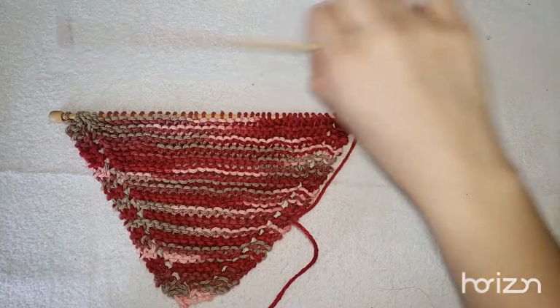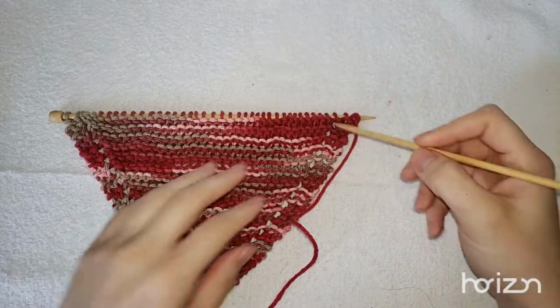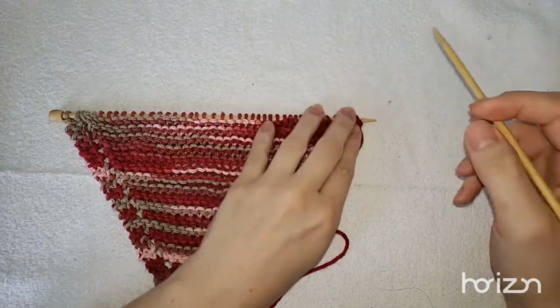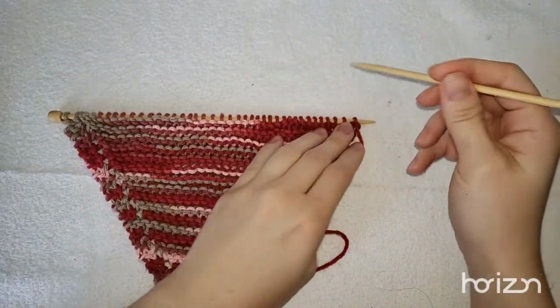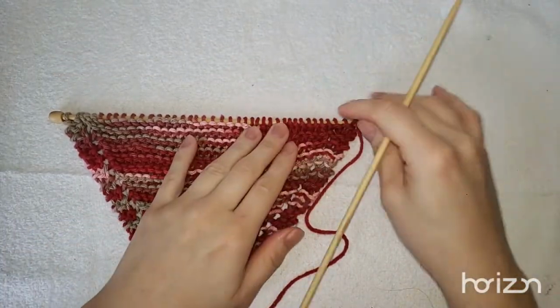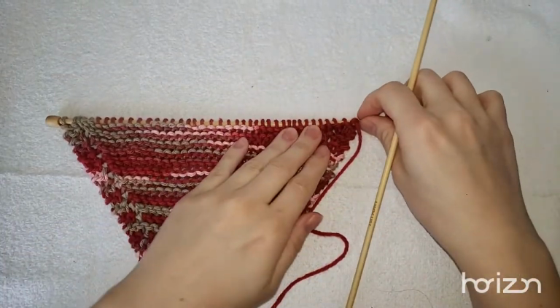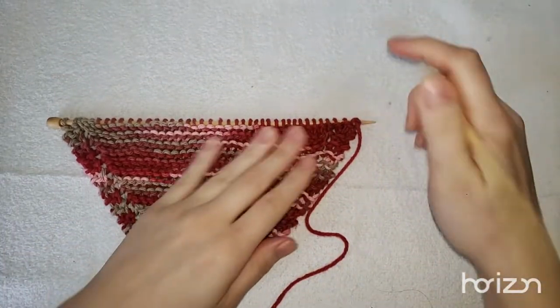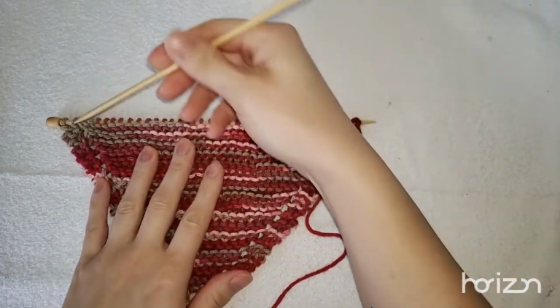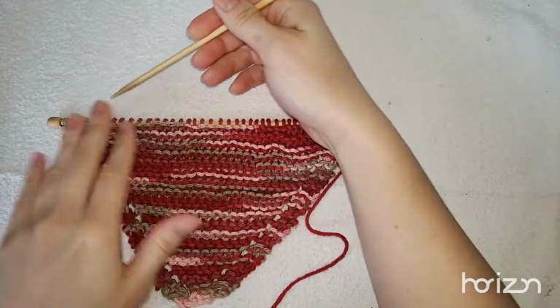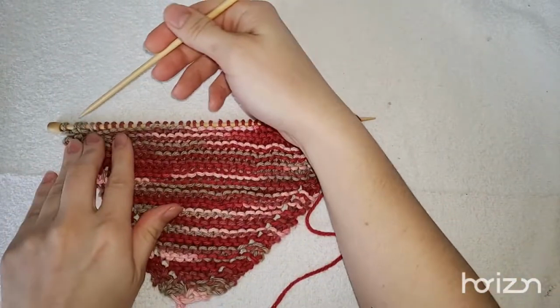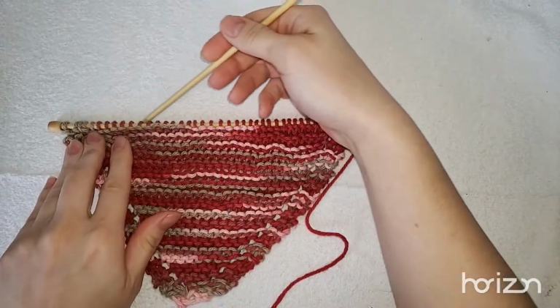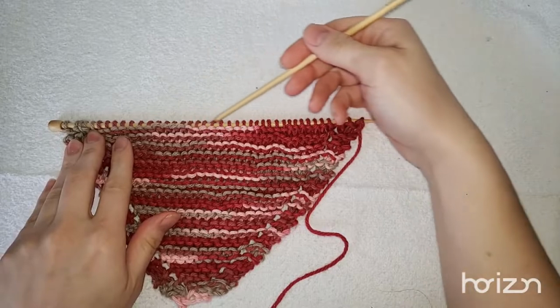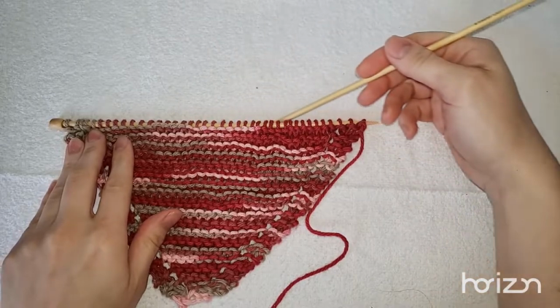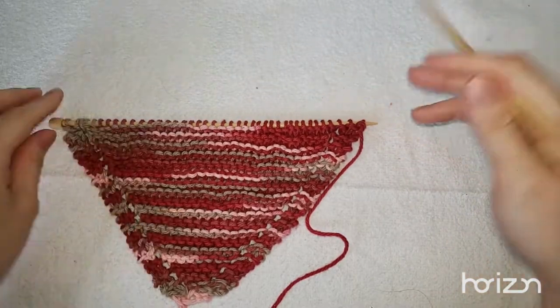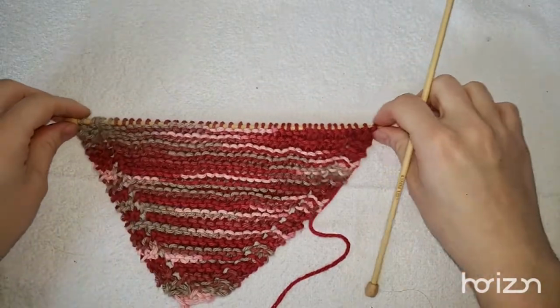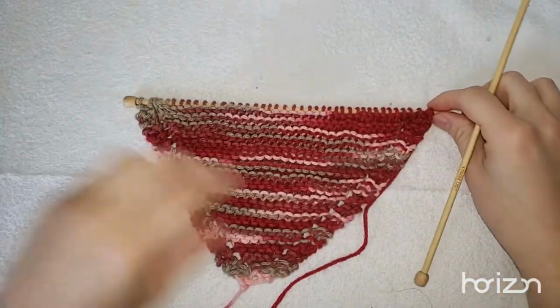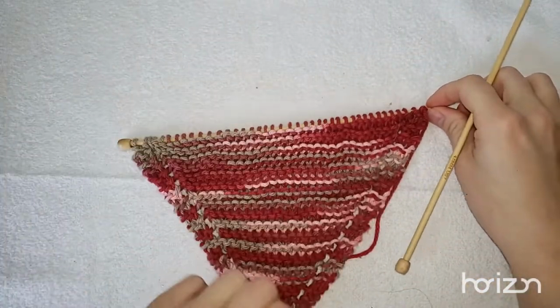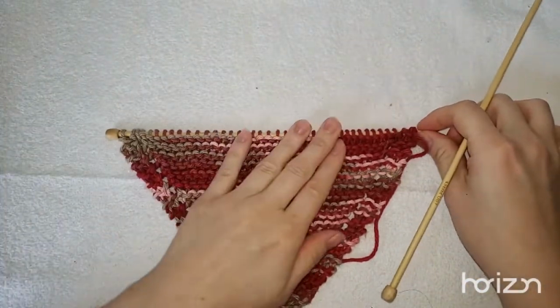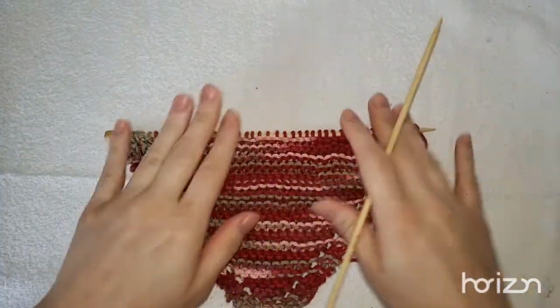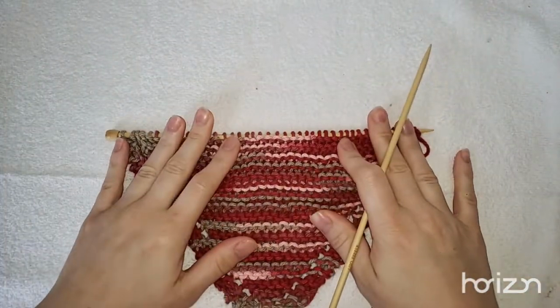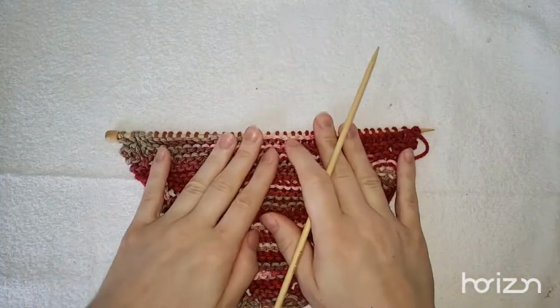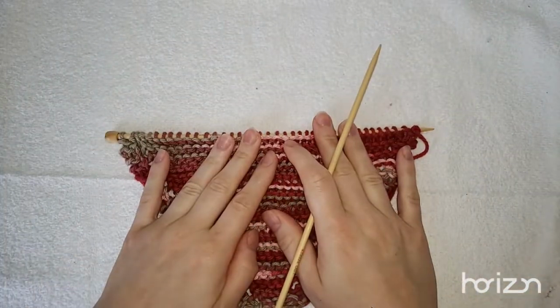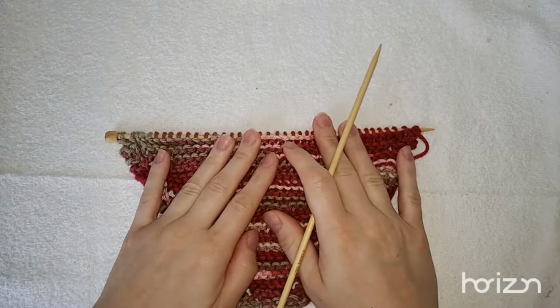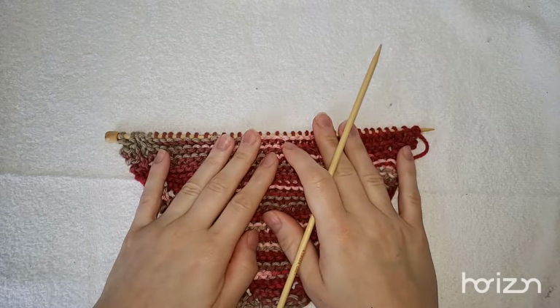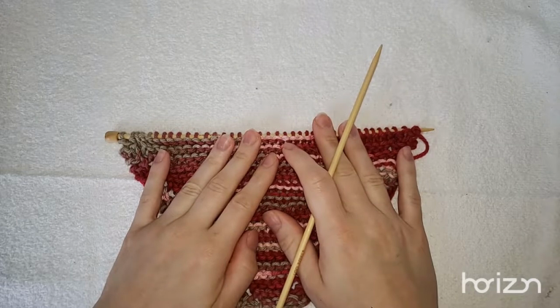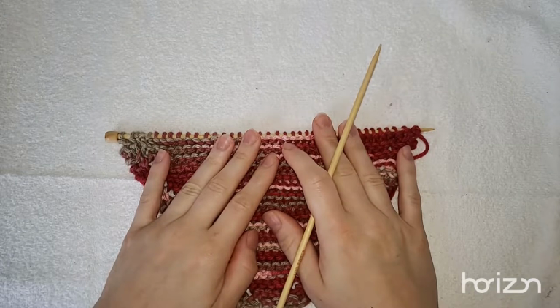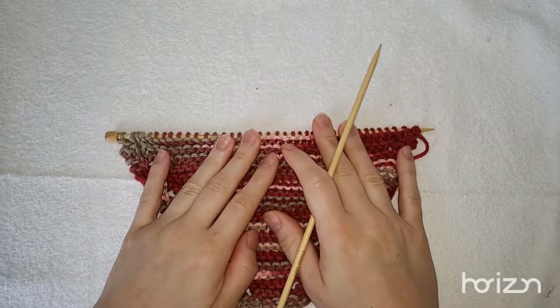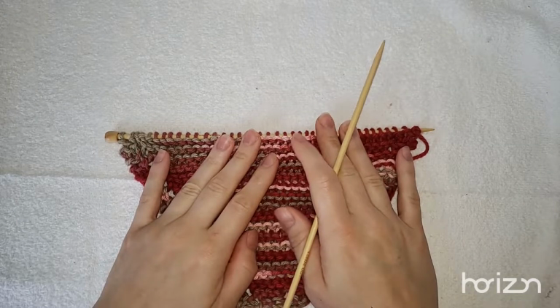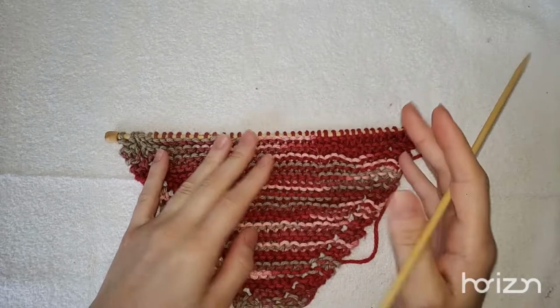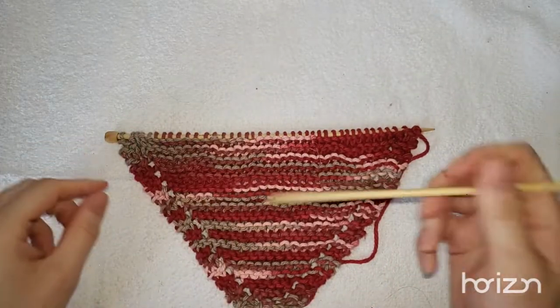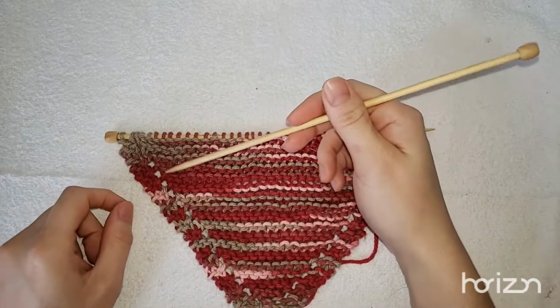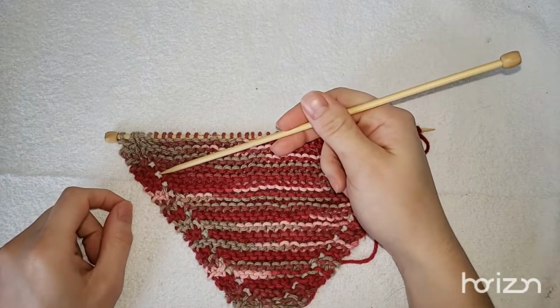We are back — we have our 40 stitches on there. Beautiful! Now comes the different part of the pattern: we're going to learn how to do decreases.